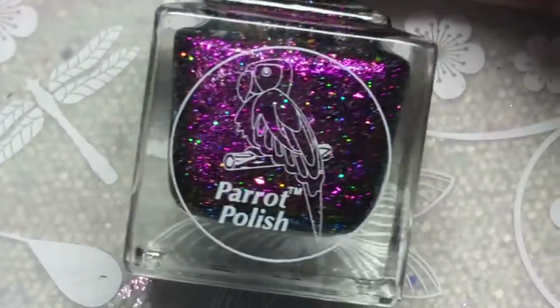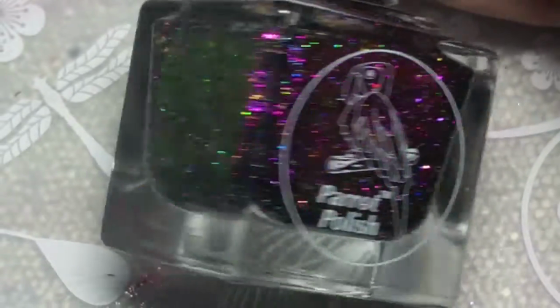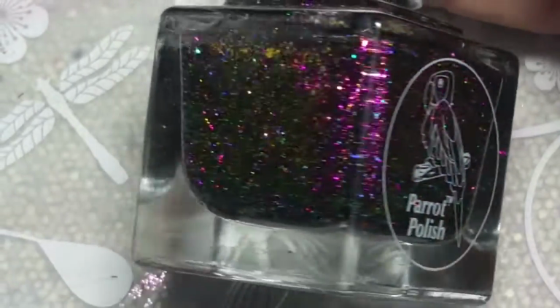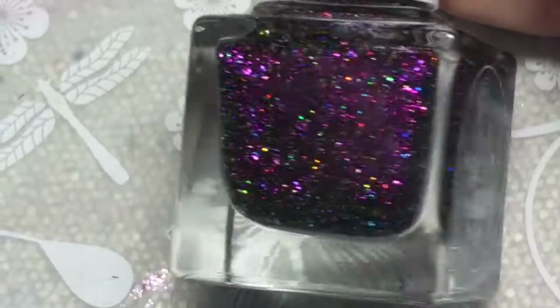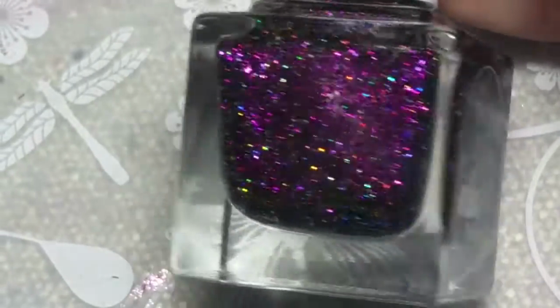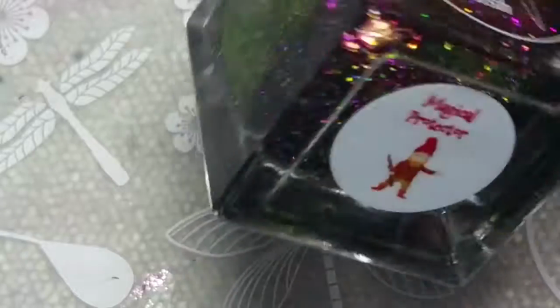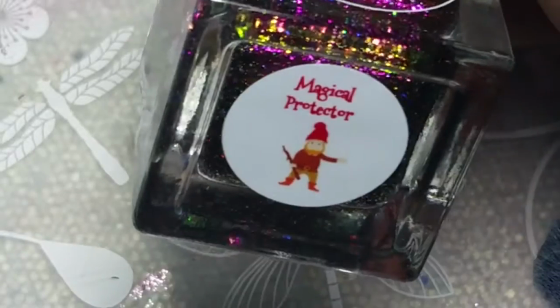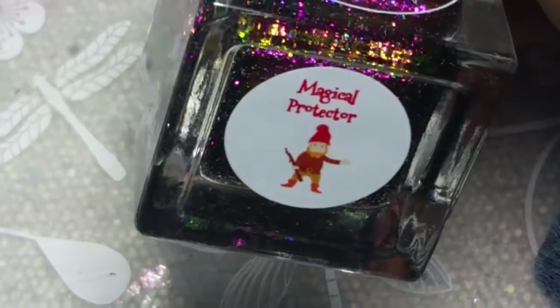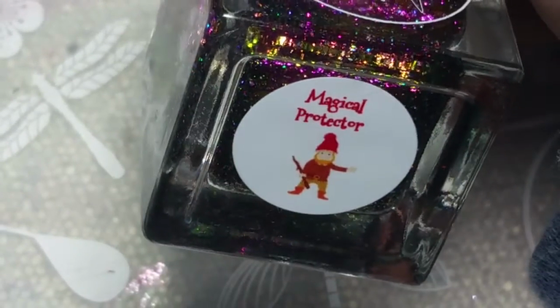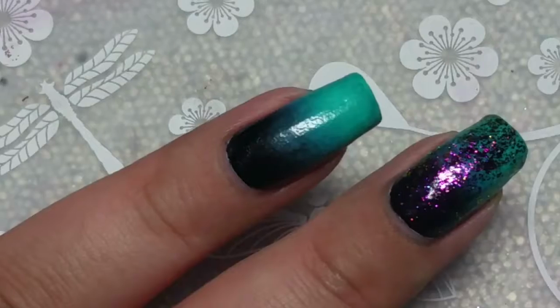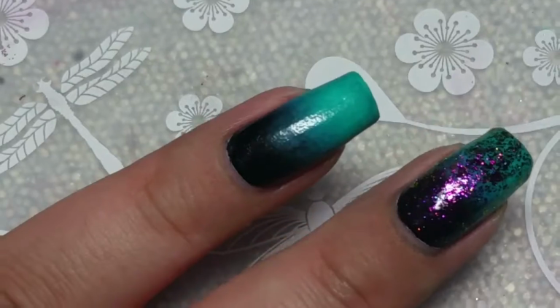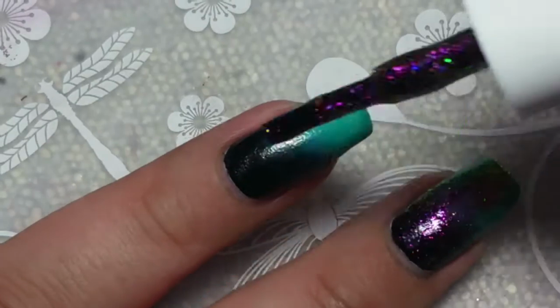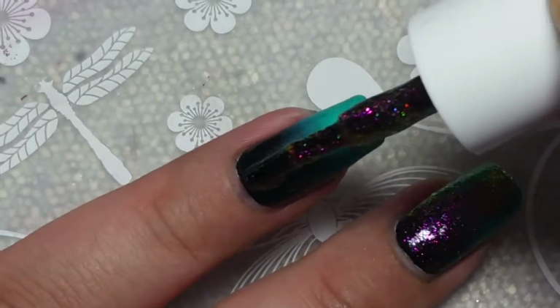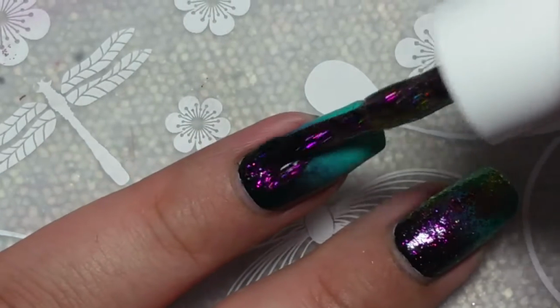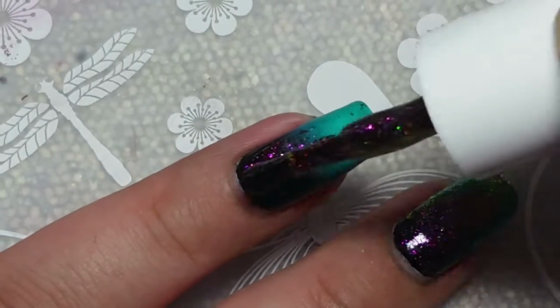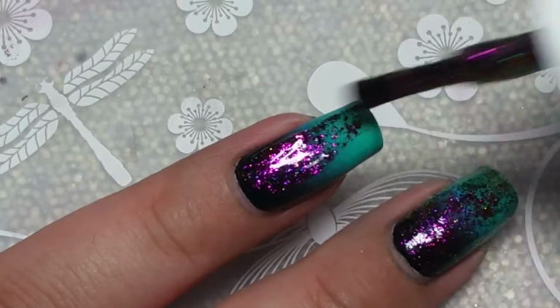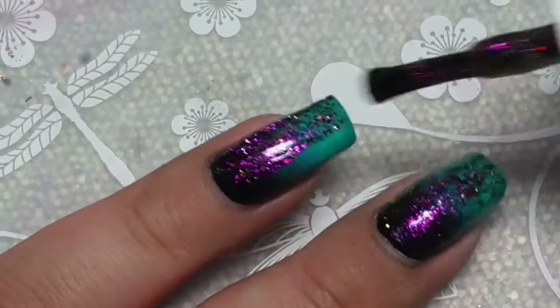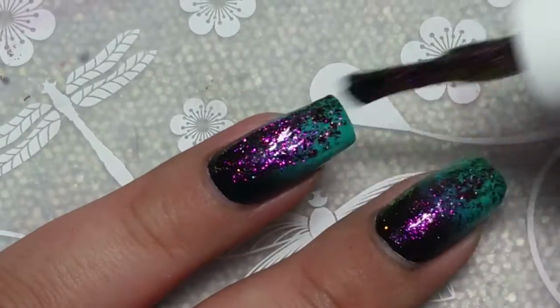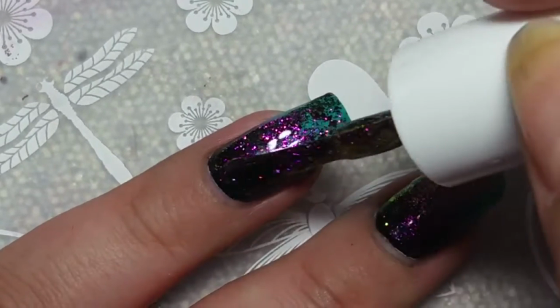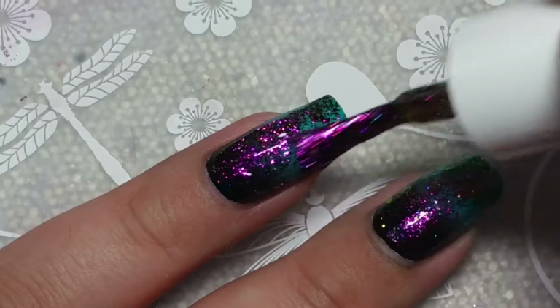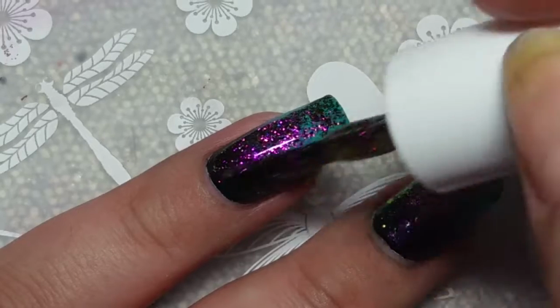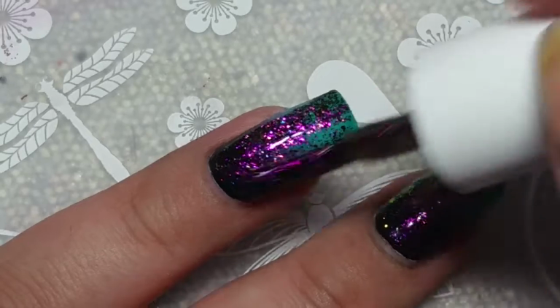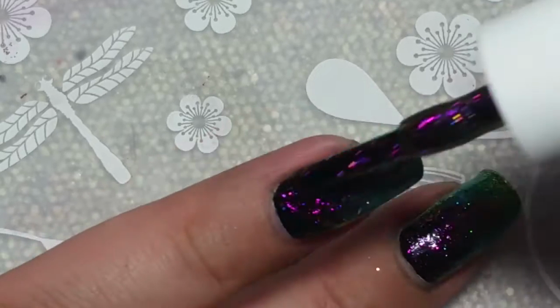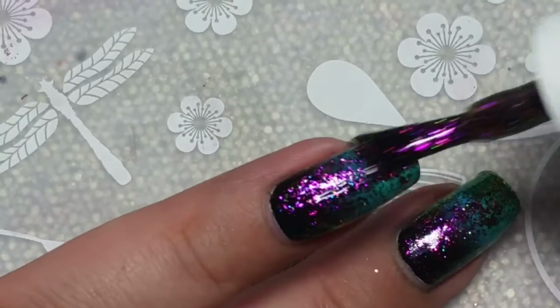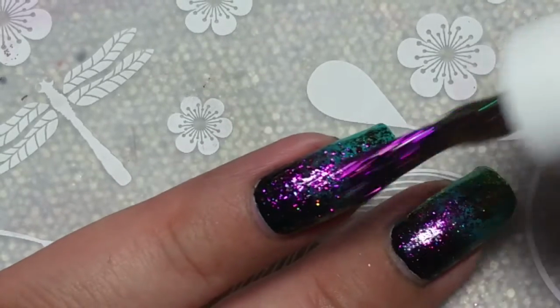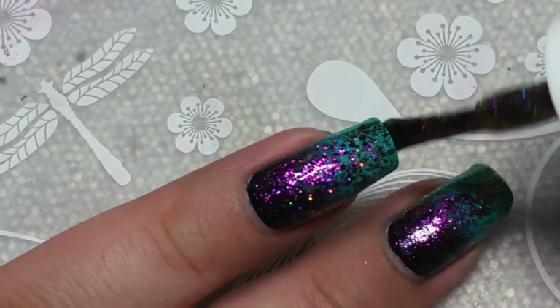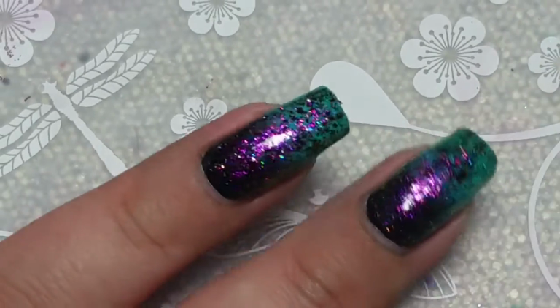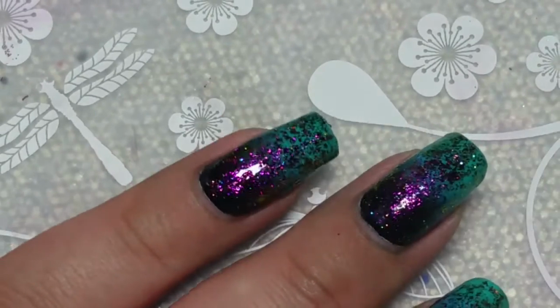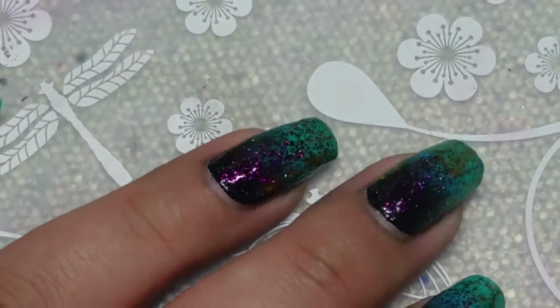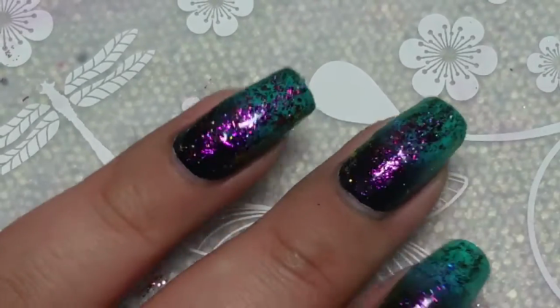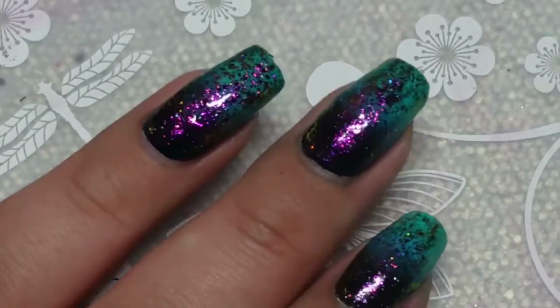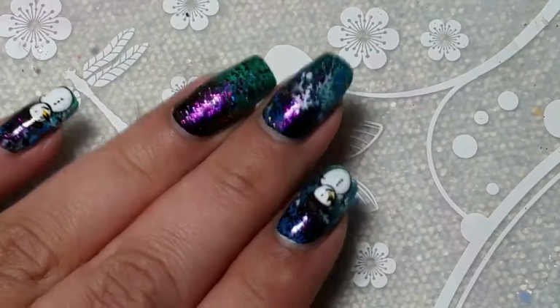I'm adding Magical Protector from Parrot Polish. It is beautiful — it has so many different shades and it's awesome. It's a really cool collection, it's what dreams are made of. I have swatches on my Instagram and that's listed down below.